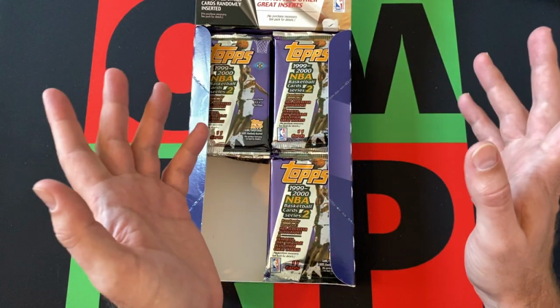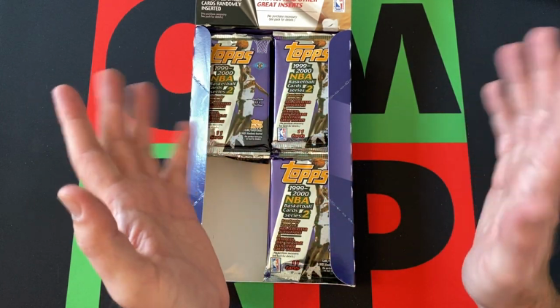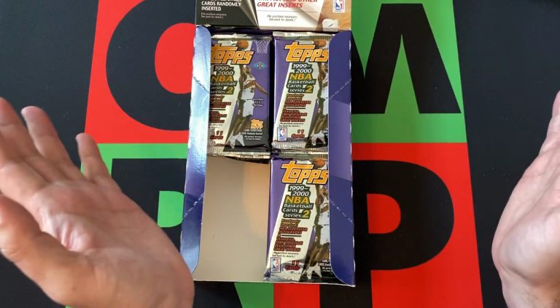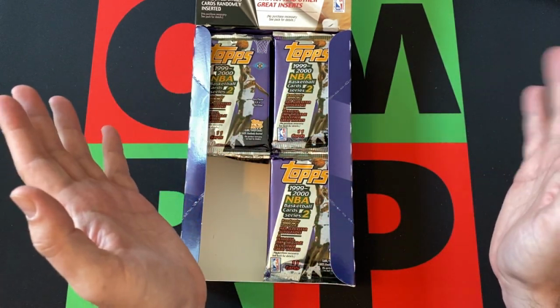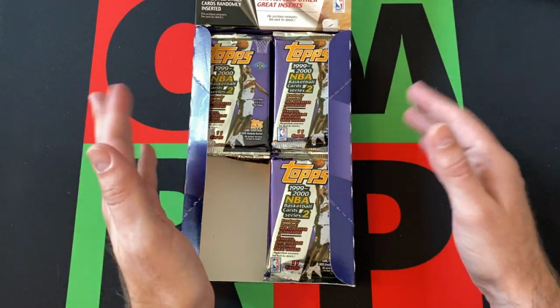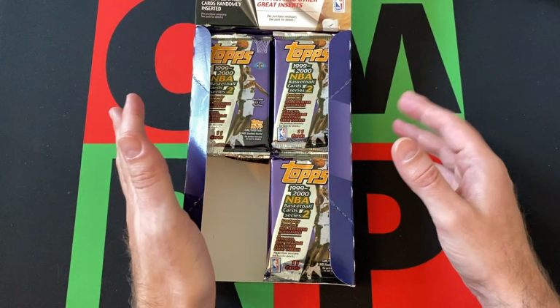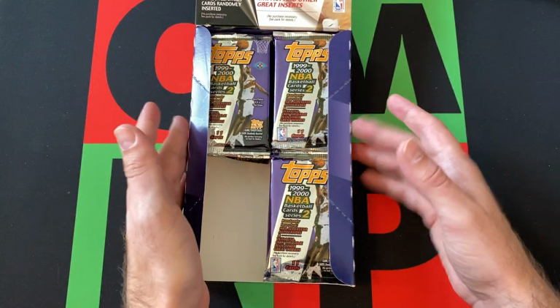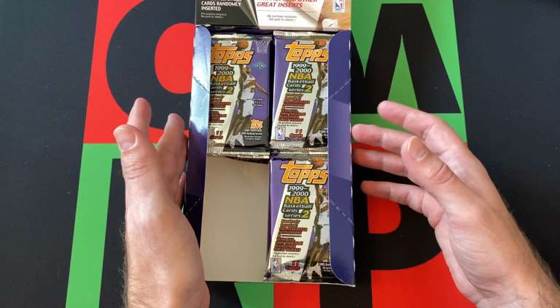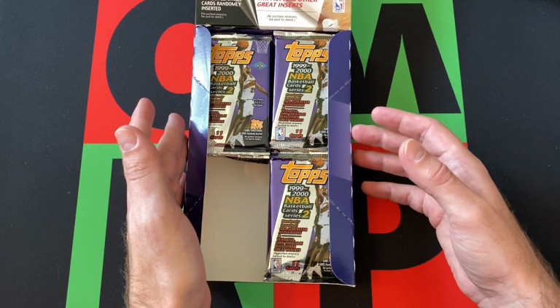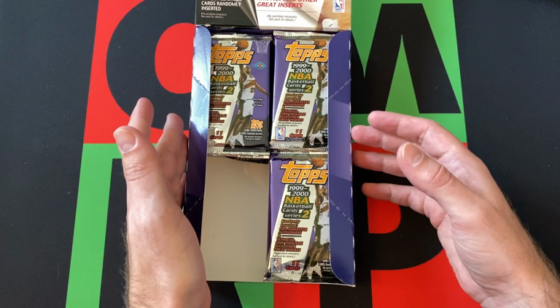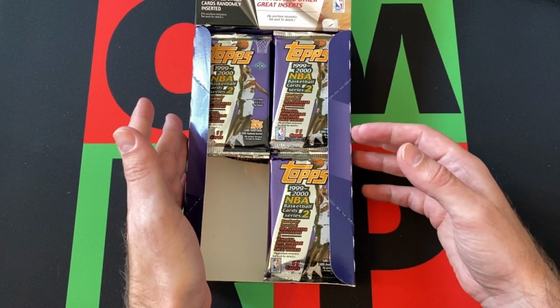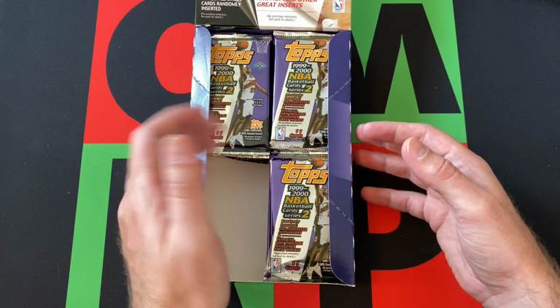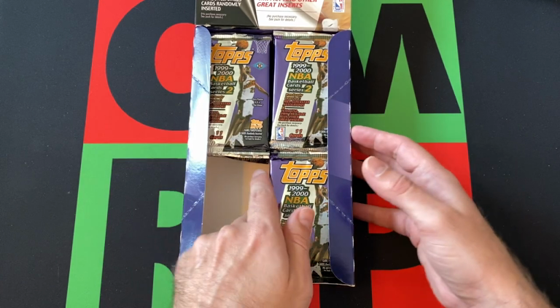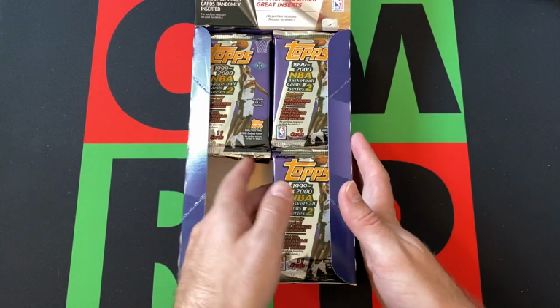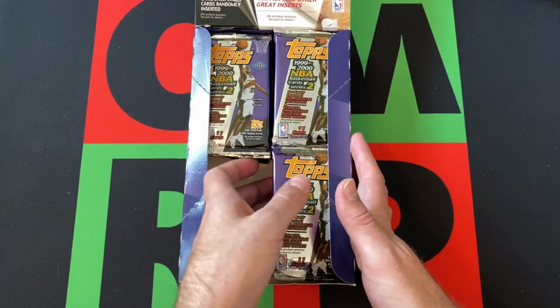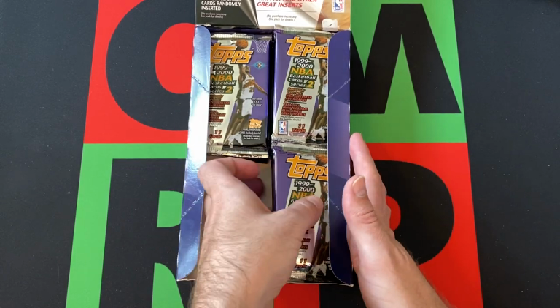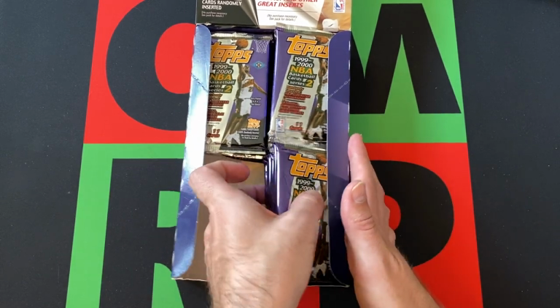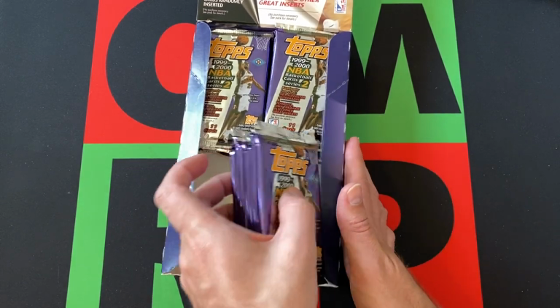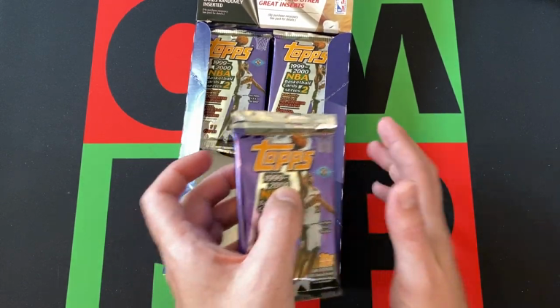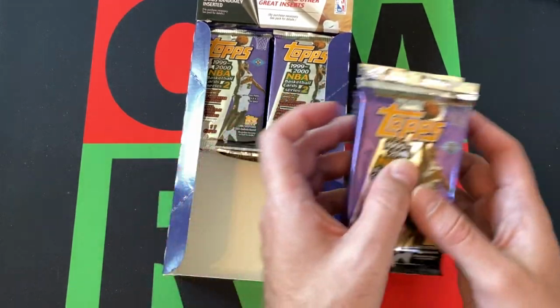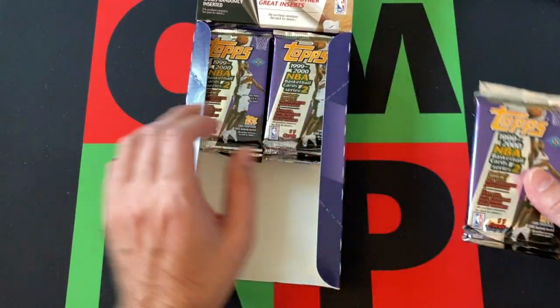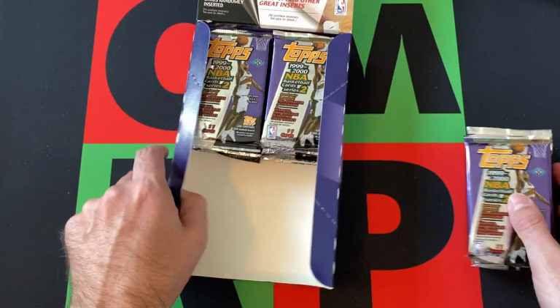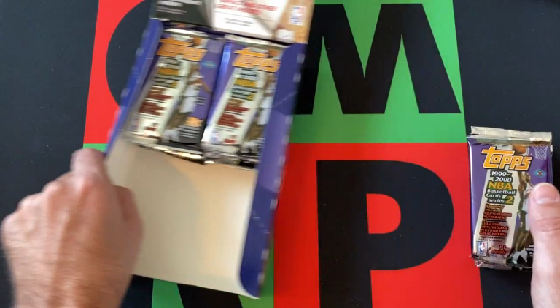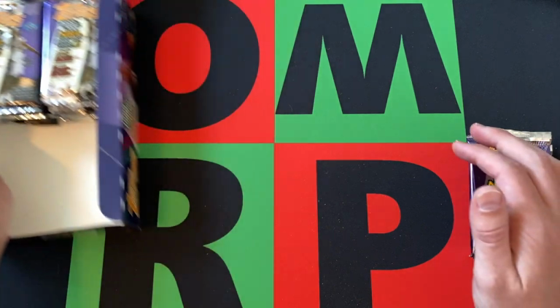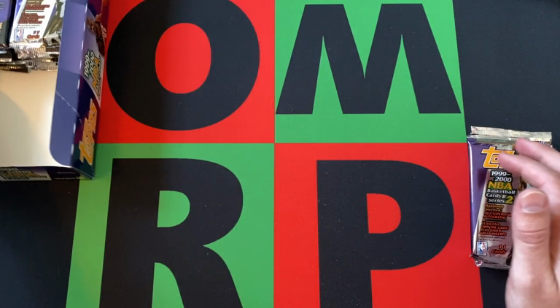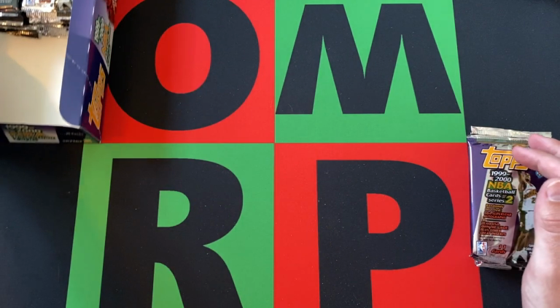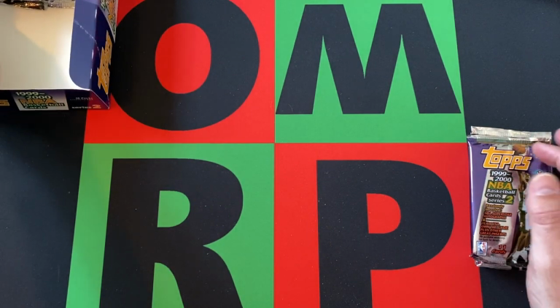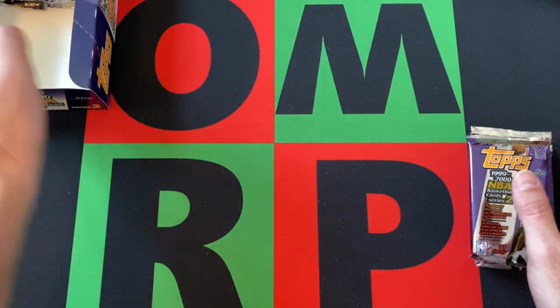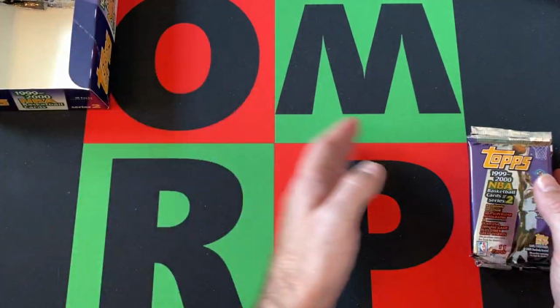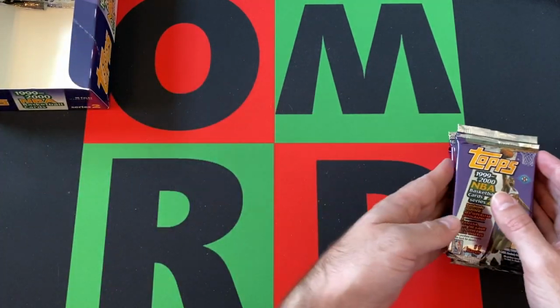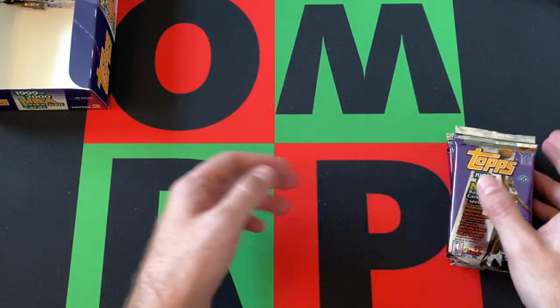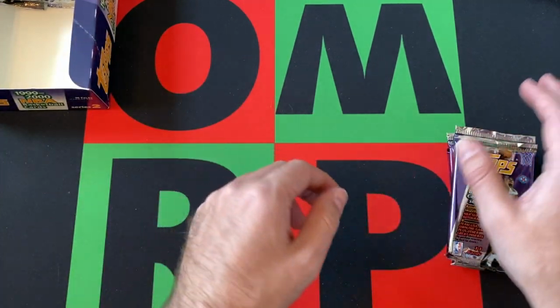Check out the podcast — lots of cool stuff on the podcast these days. Alright, so let's do another pack stack, do another stack of packs.